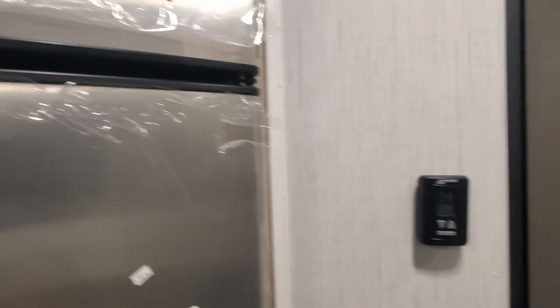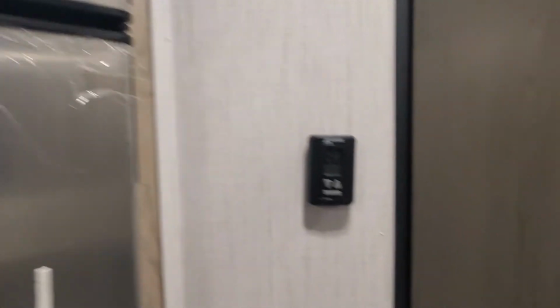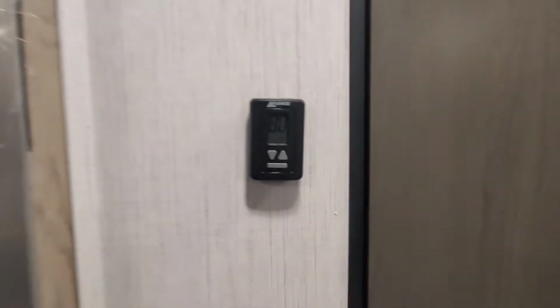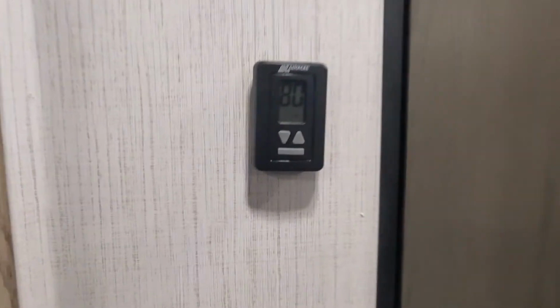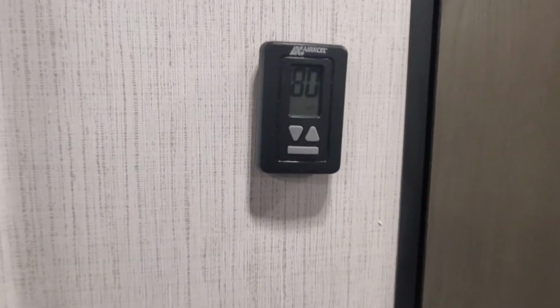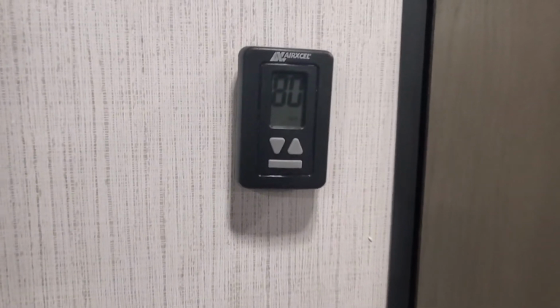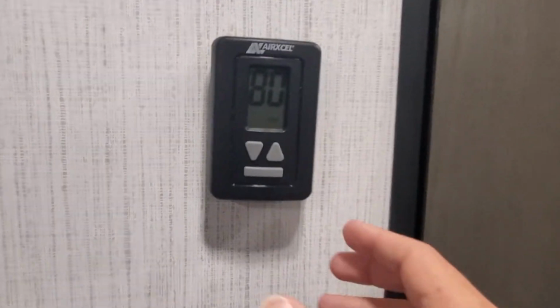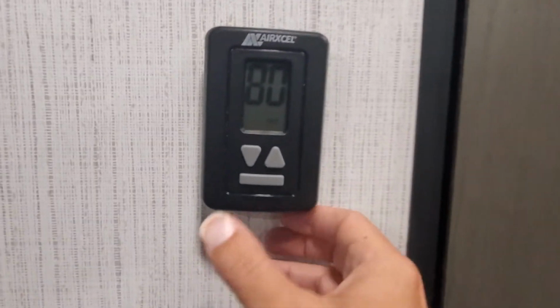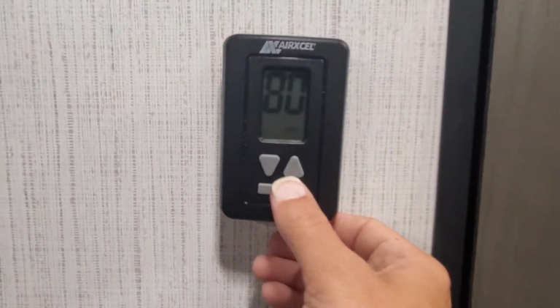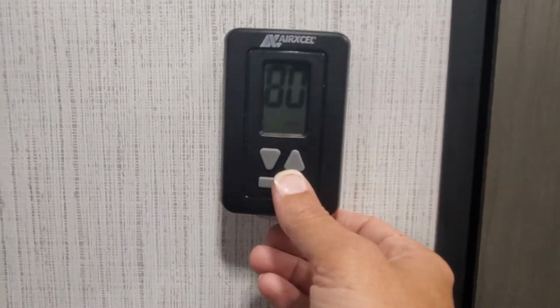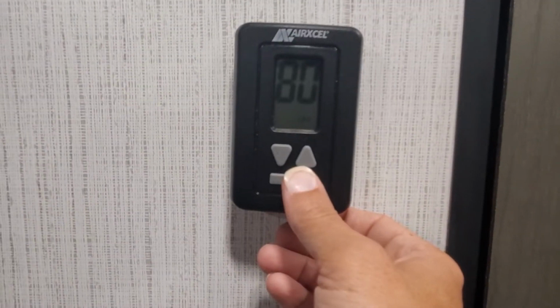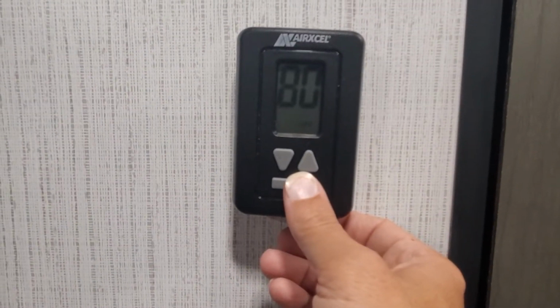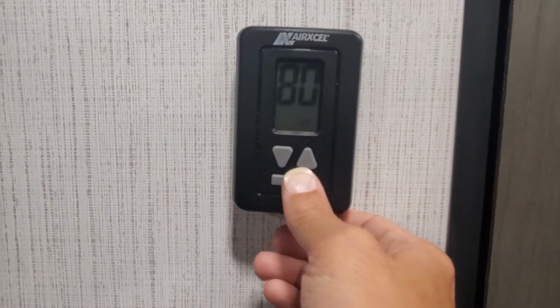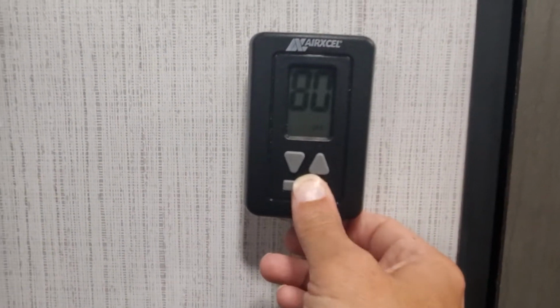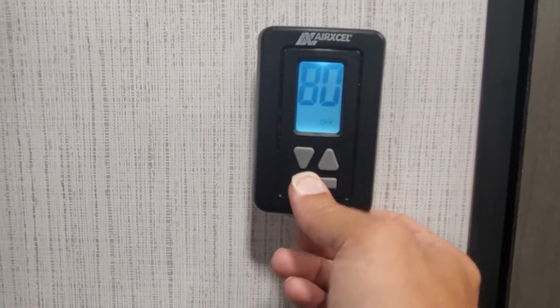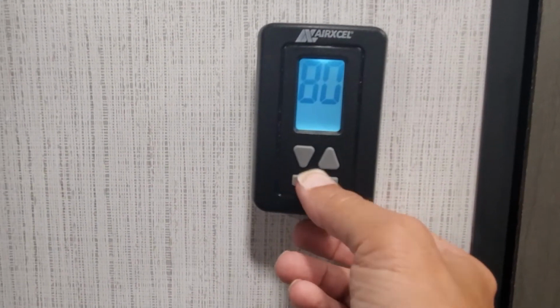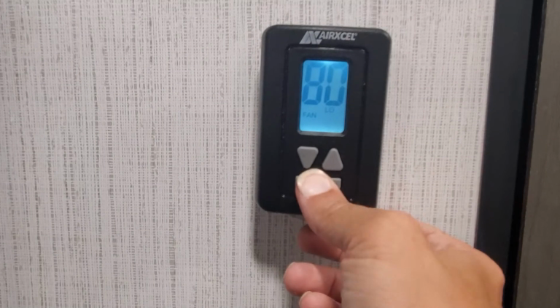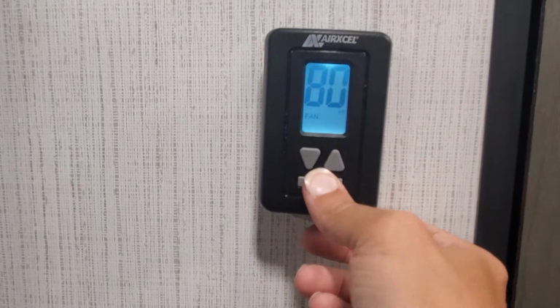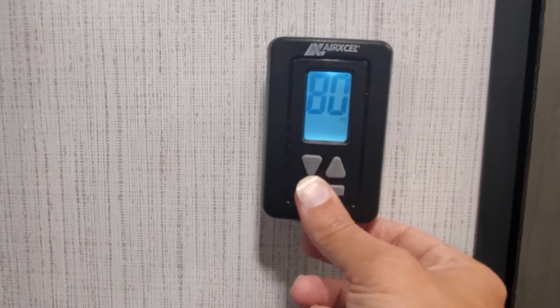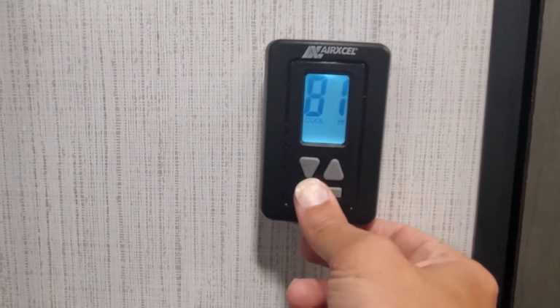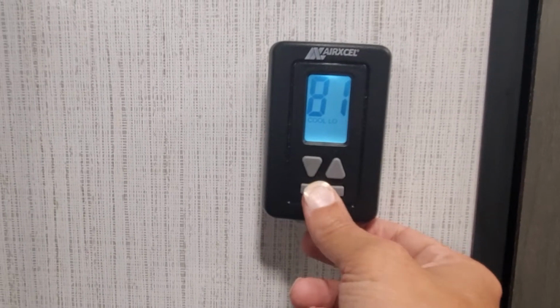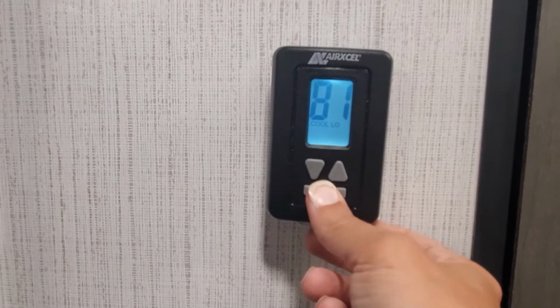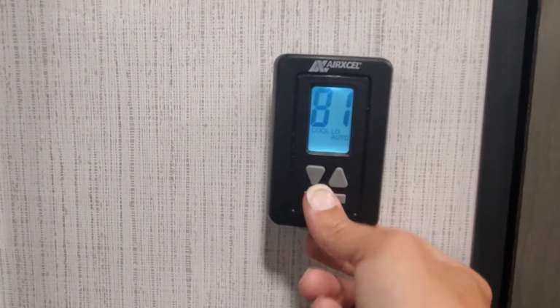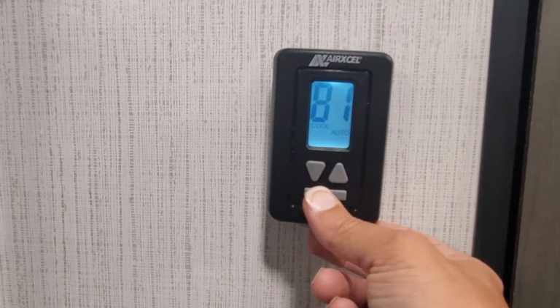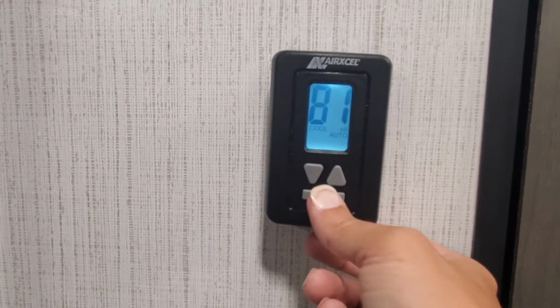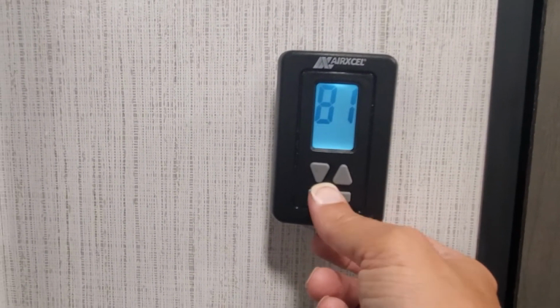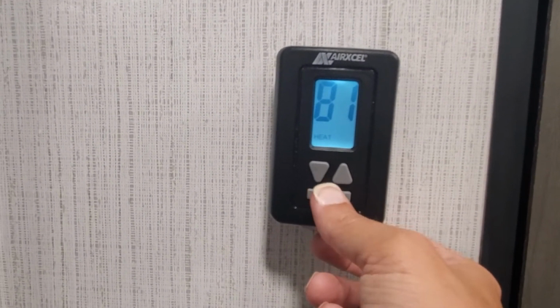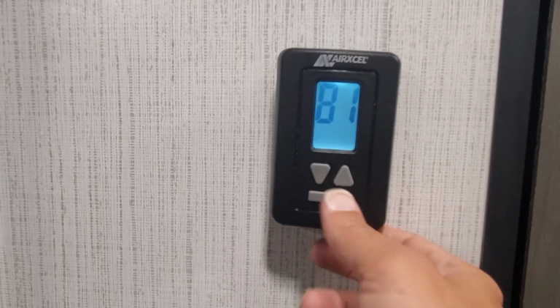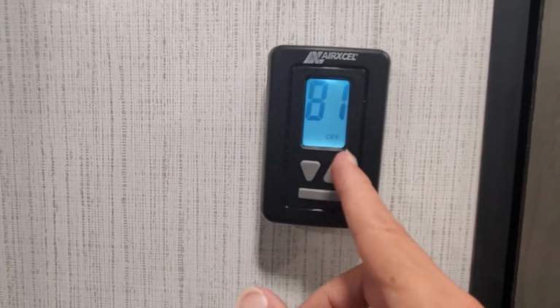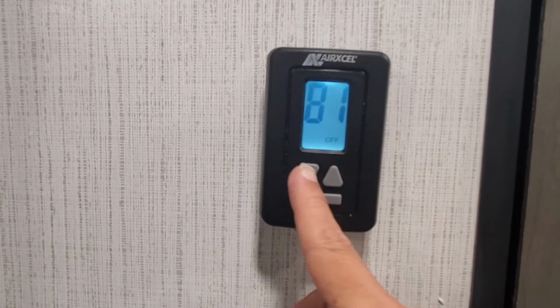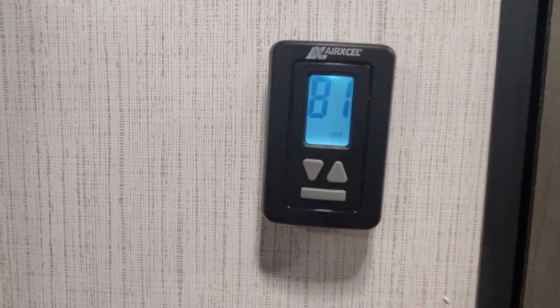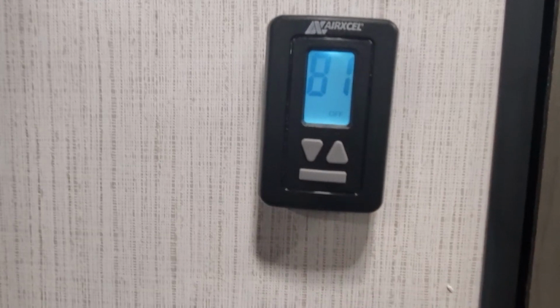Your furnace and AC are going to both operate through your digital thermostat. You're going to hit the gray bar and go through to find the setting that you want, and then you can go ahead and adjust the temperatures.